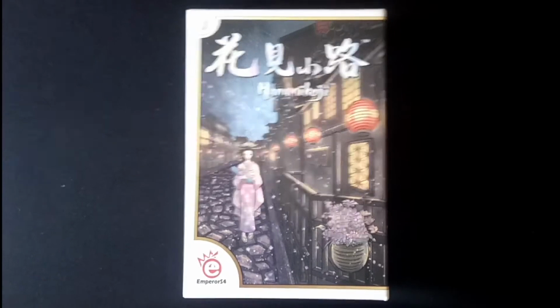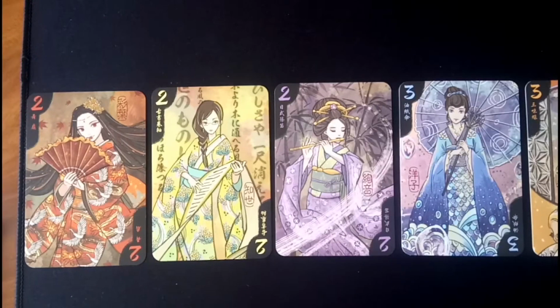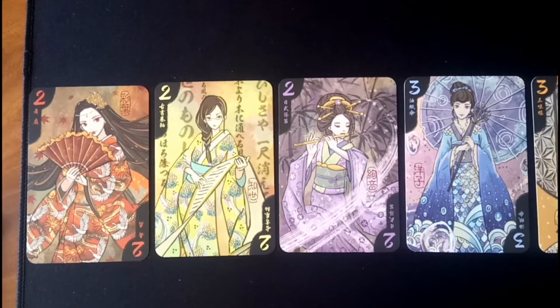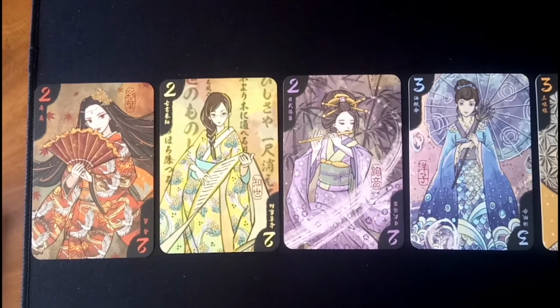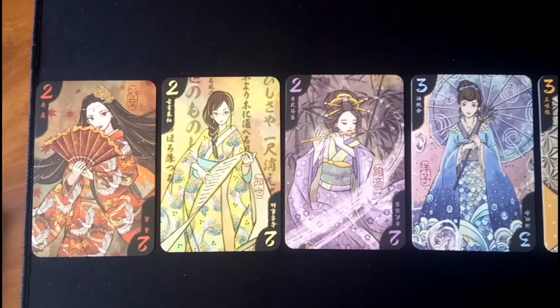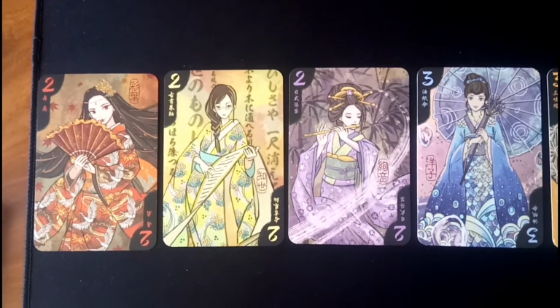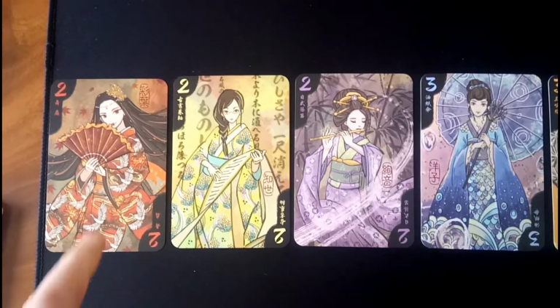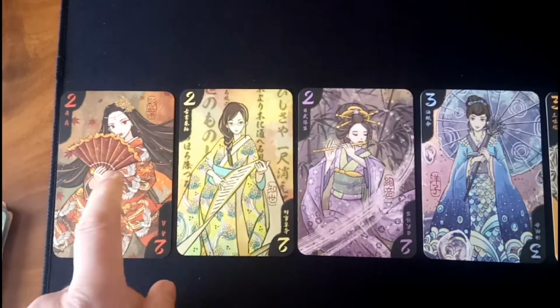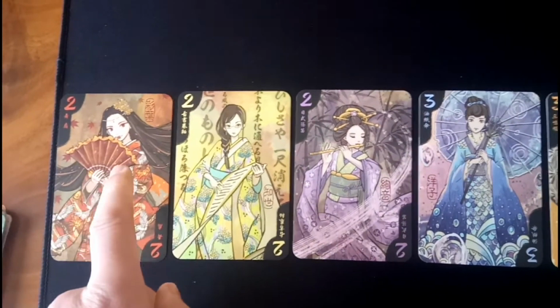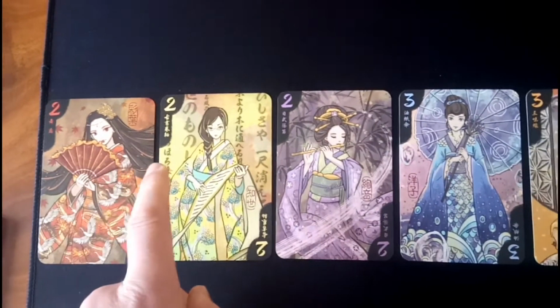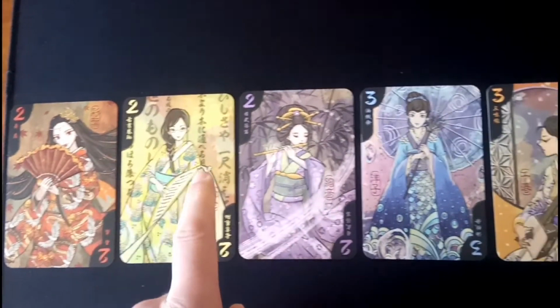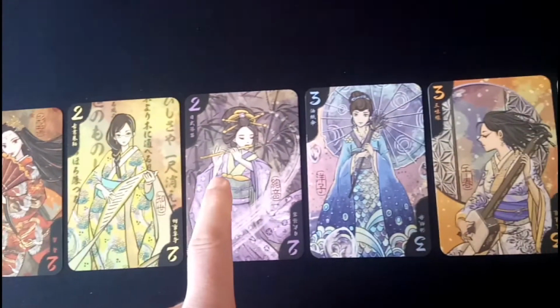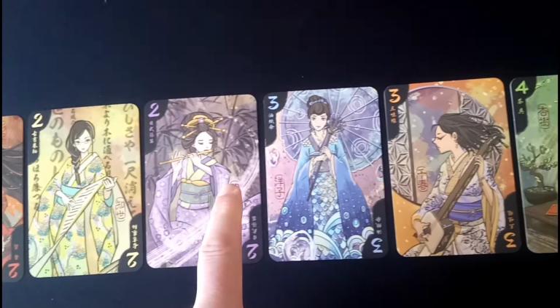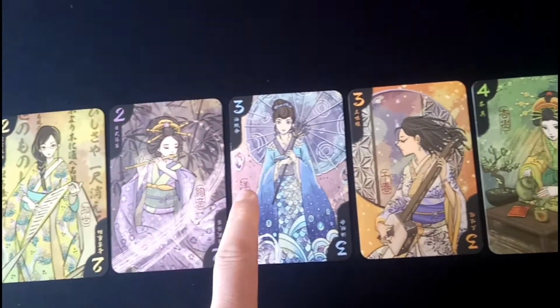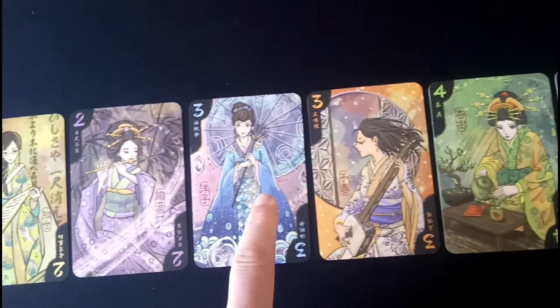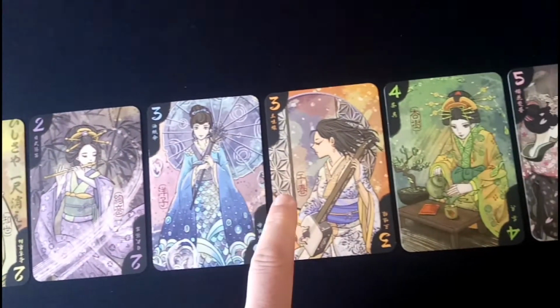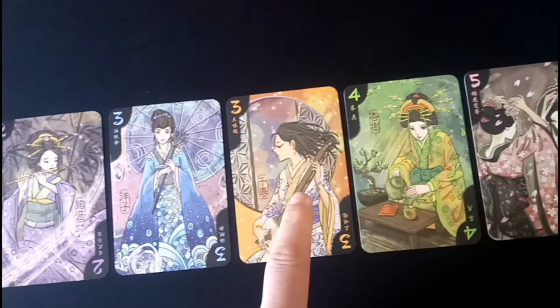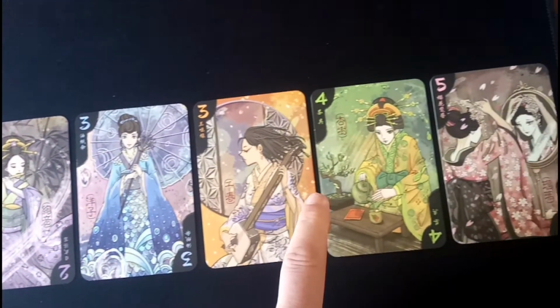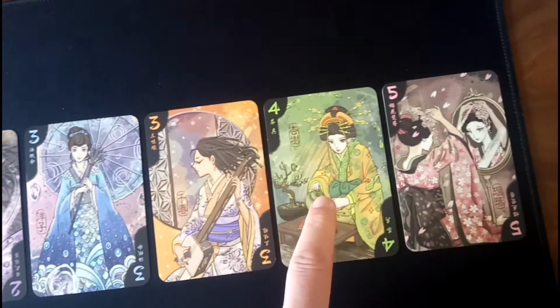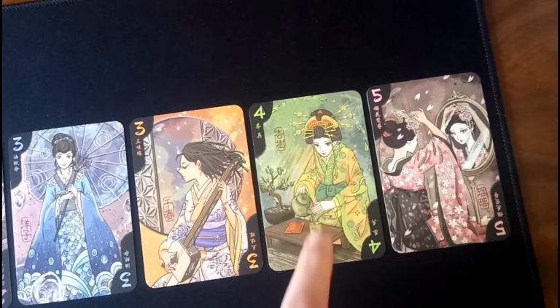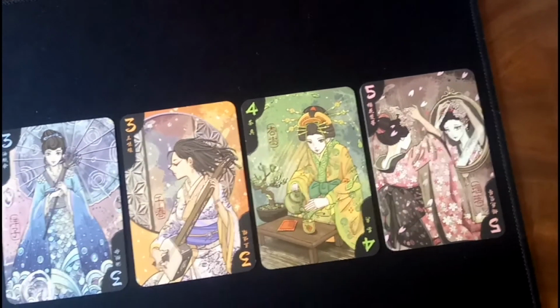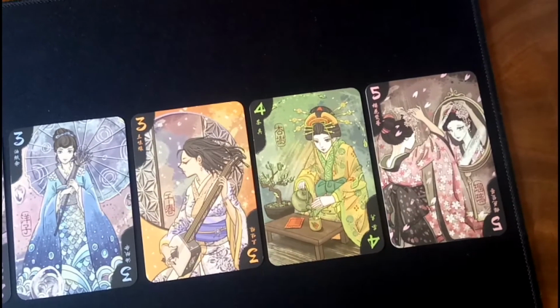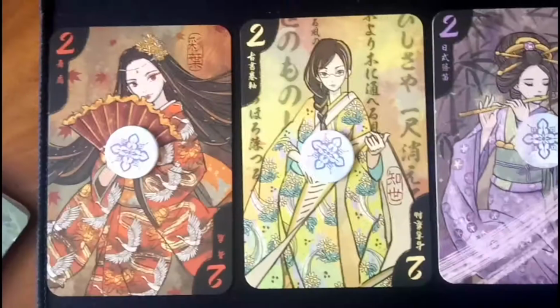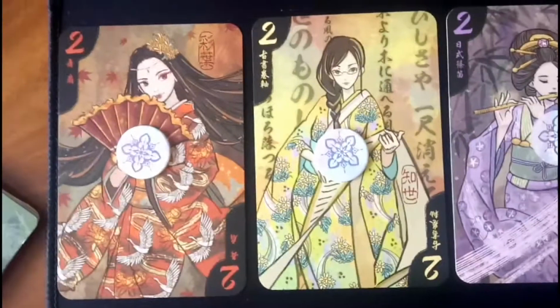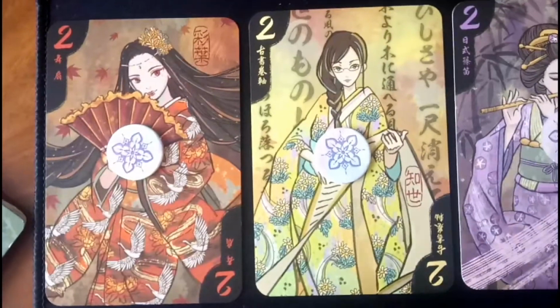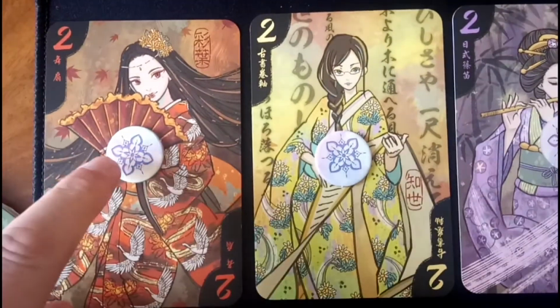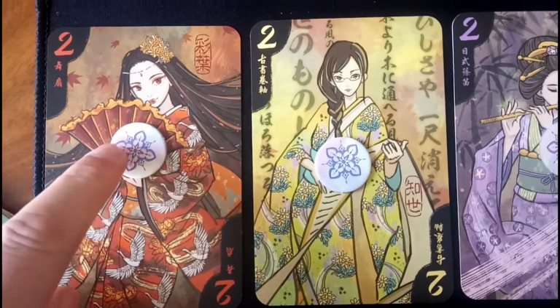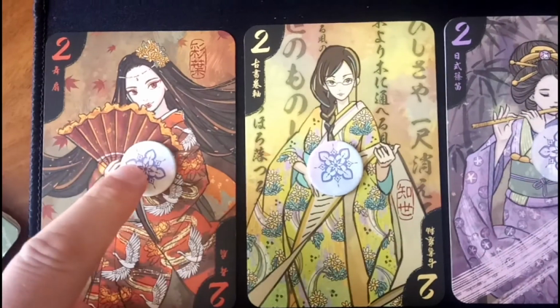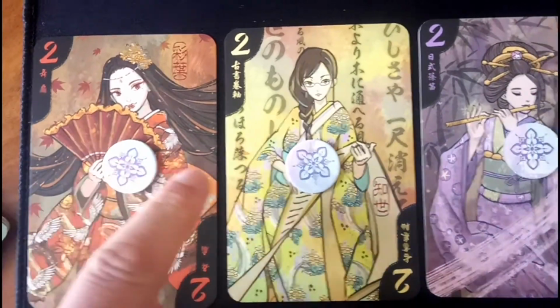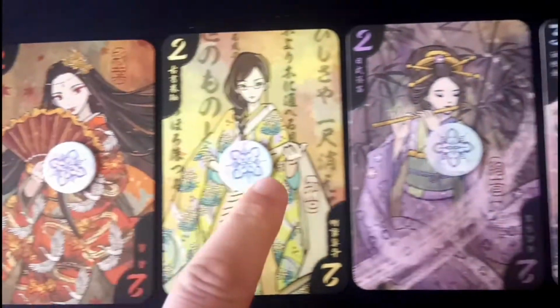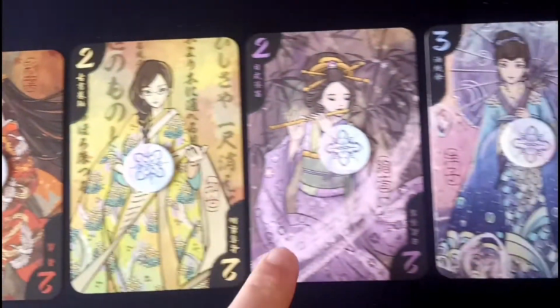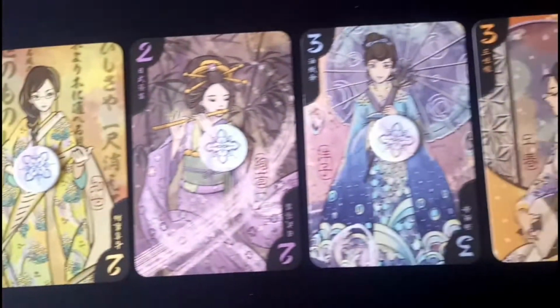First, place all the Geisha cards in ascending numerical order. Then place one of these tokens in the center of each card.